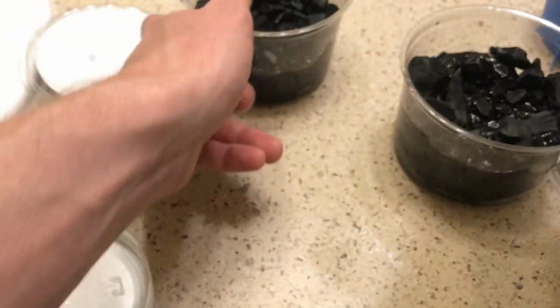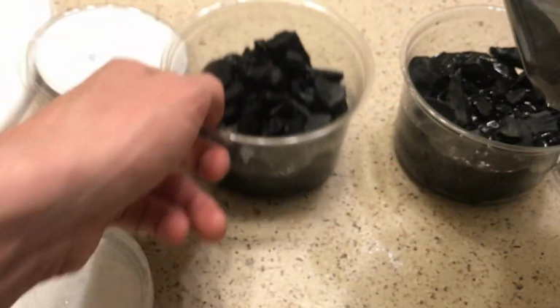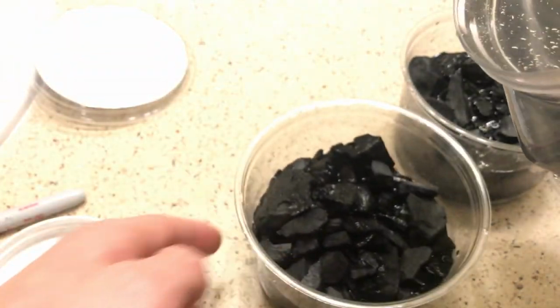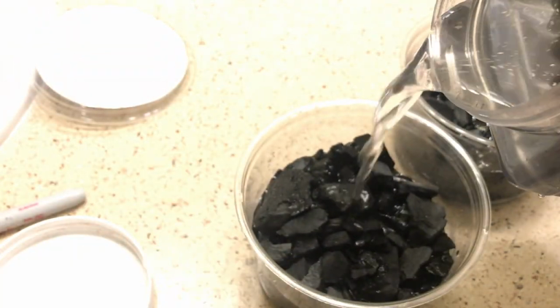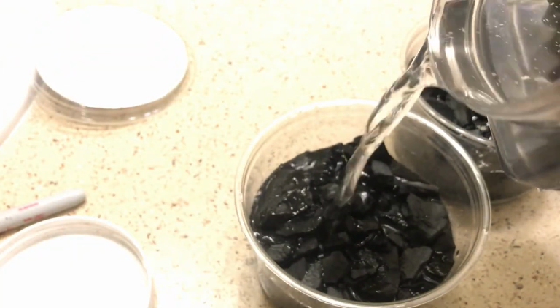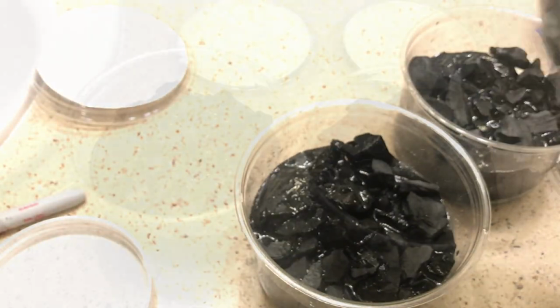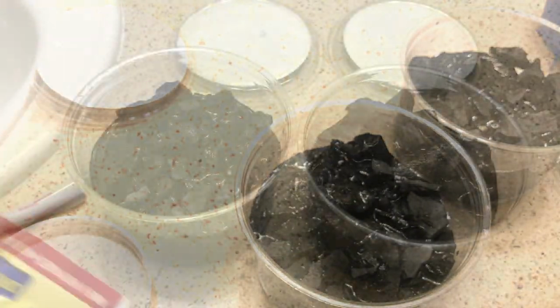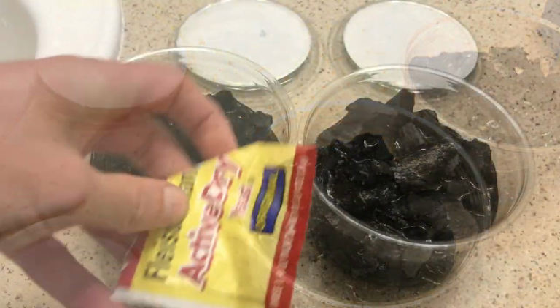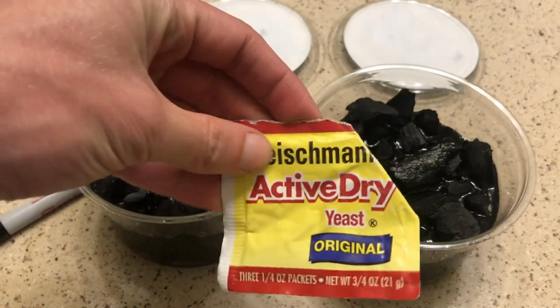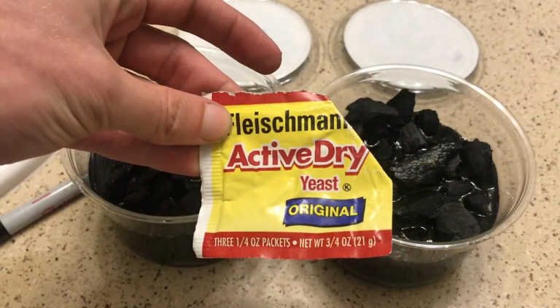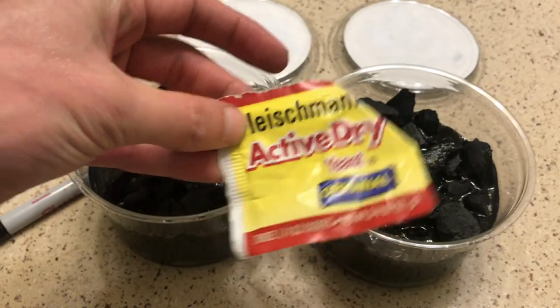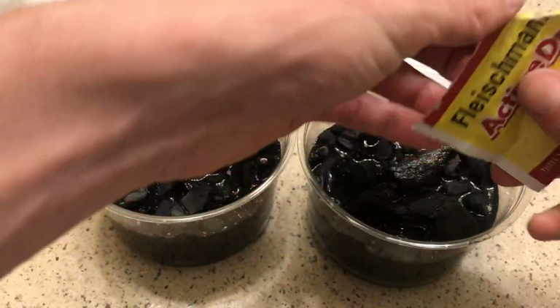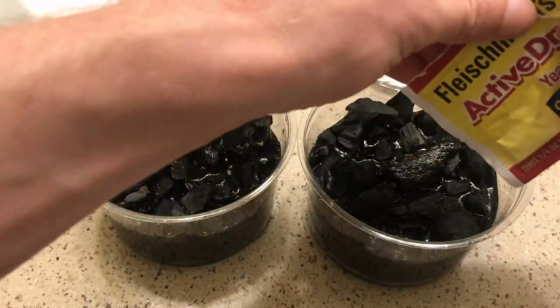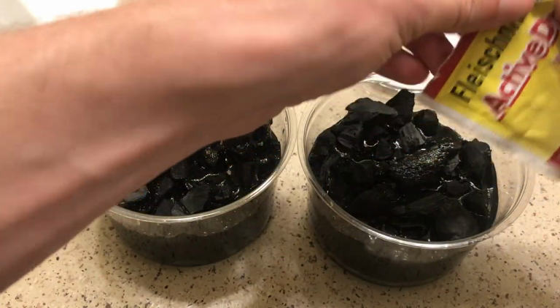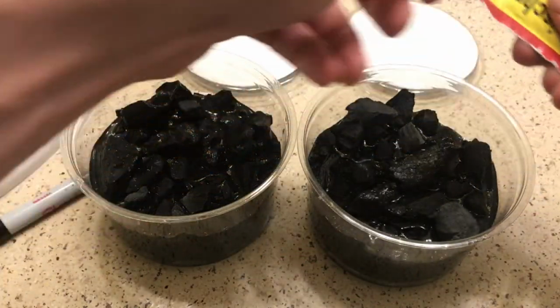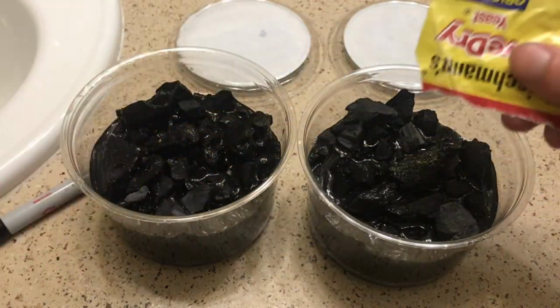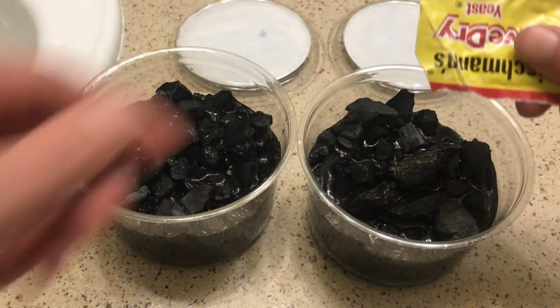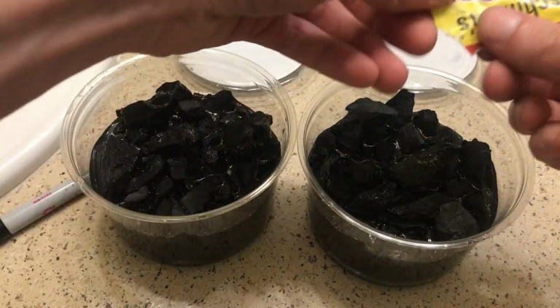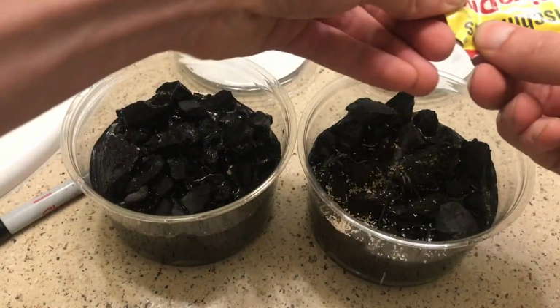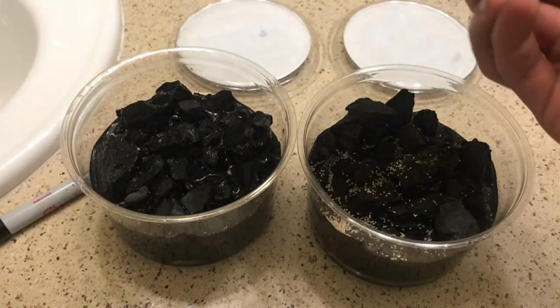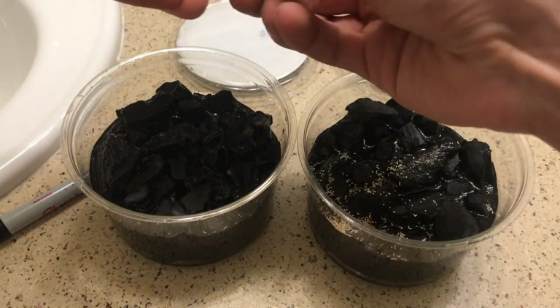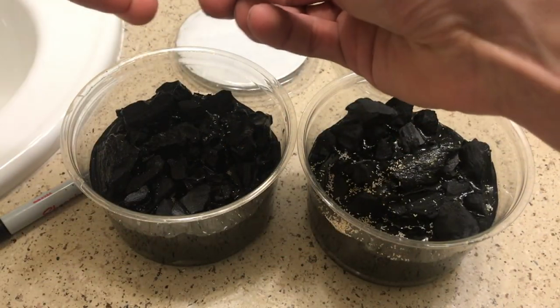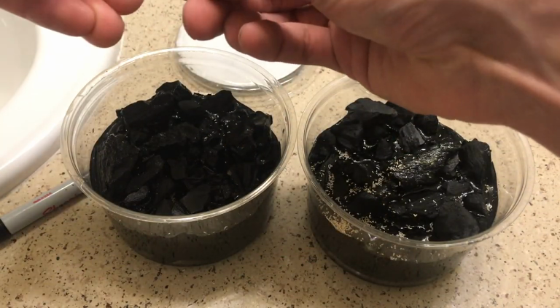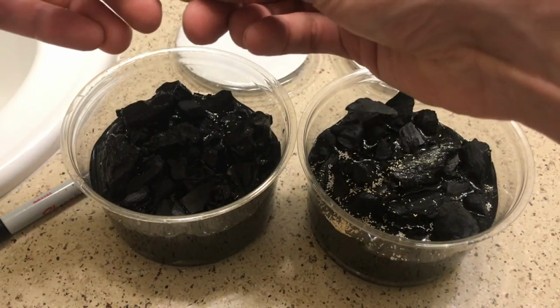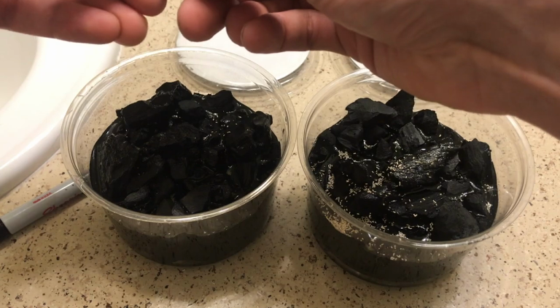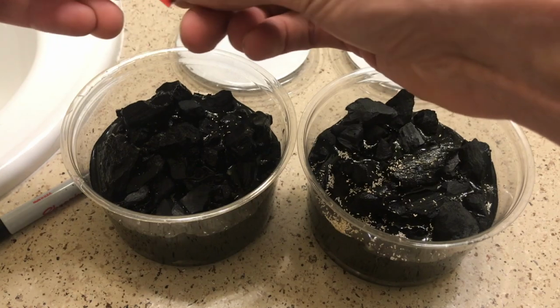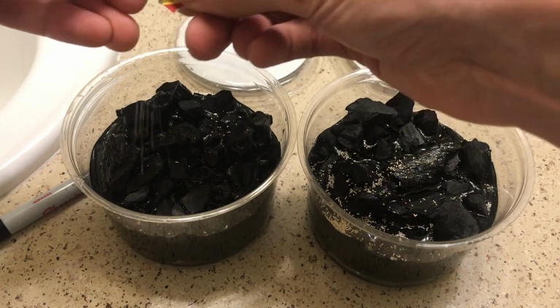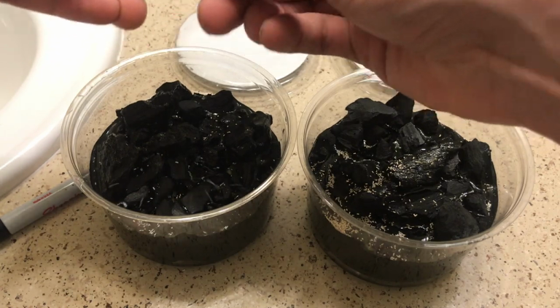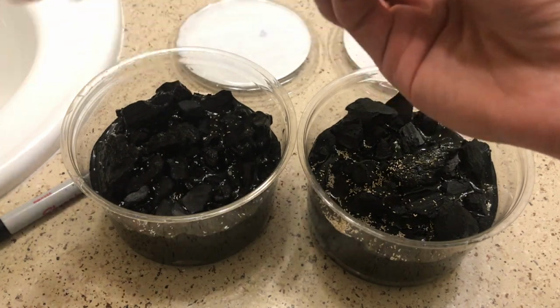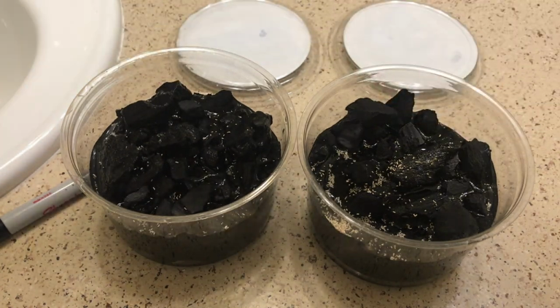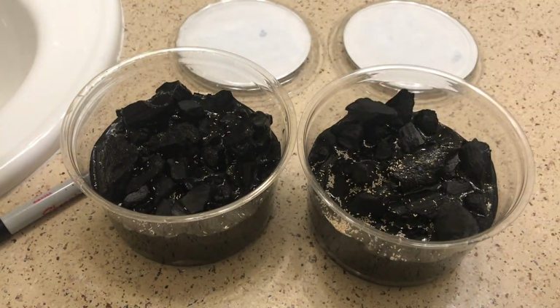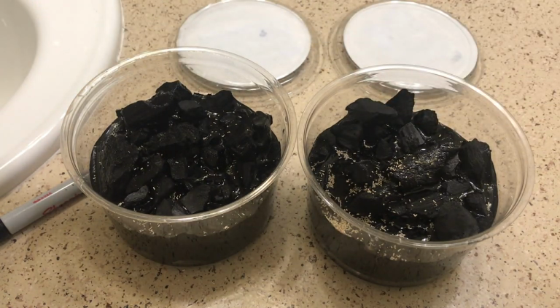Once you've seeded your cultures, you can go ahead and feed with some yeast. All I've ever fed my springtail cultures is yeast, and I still have the original one that I purchased back in 2016, so it's working really well for me.